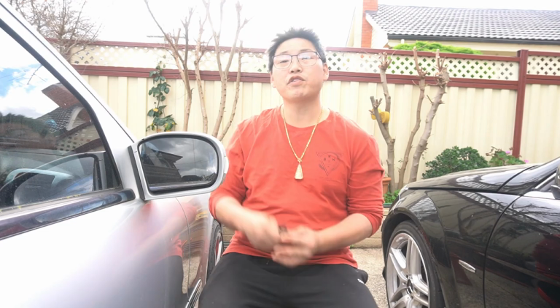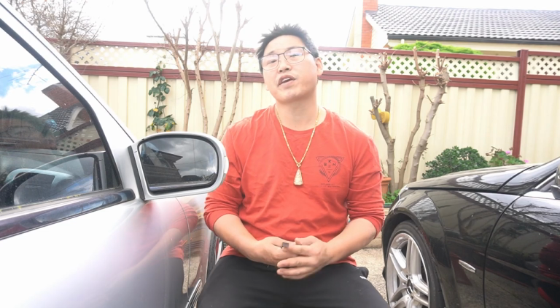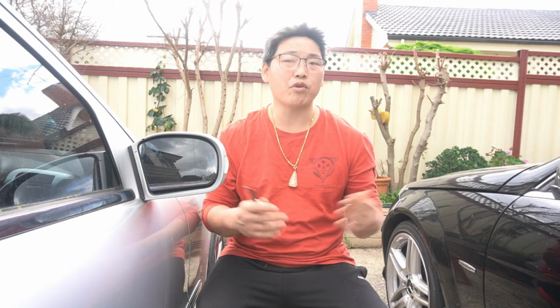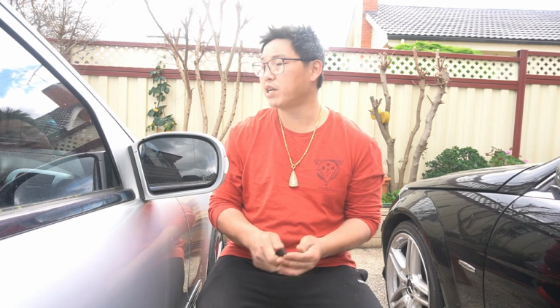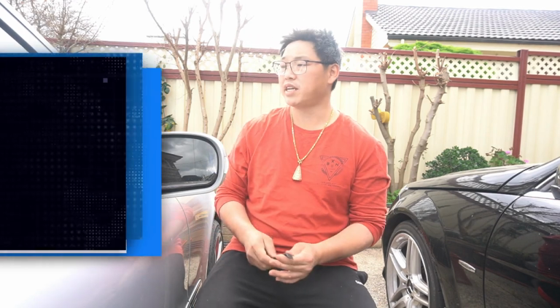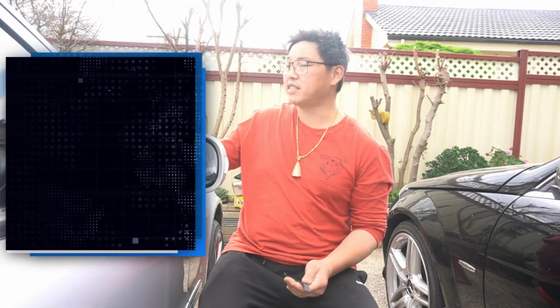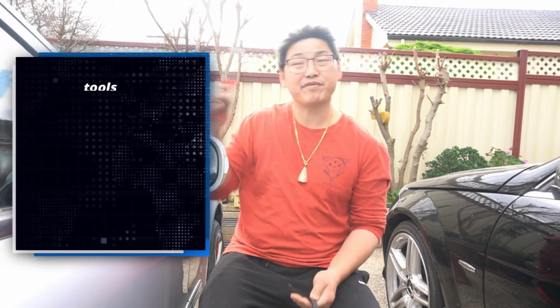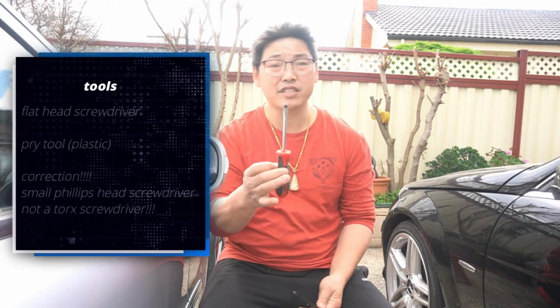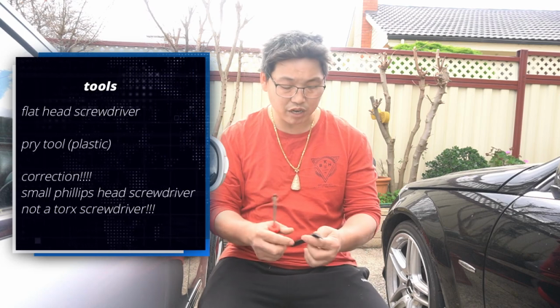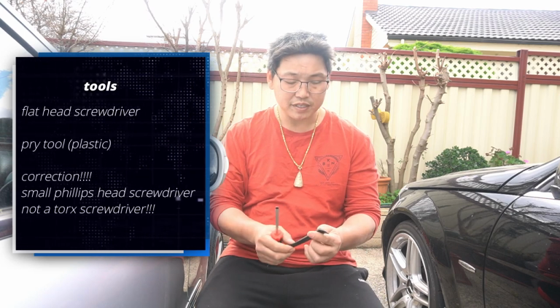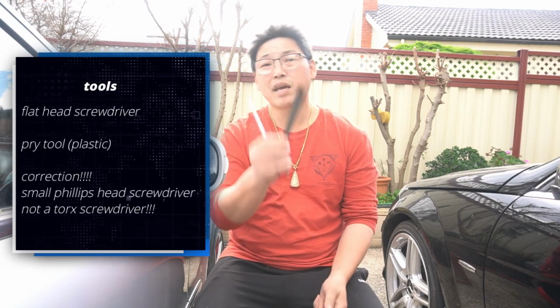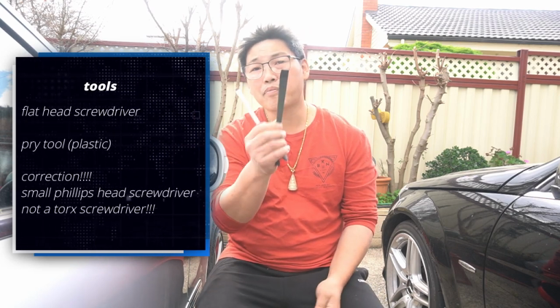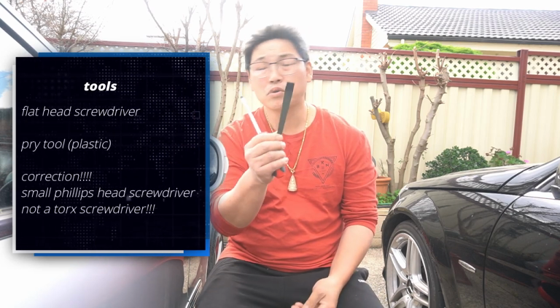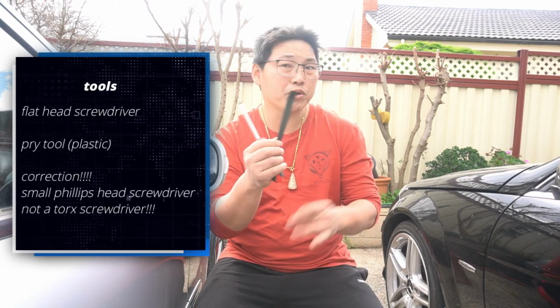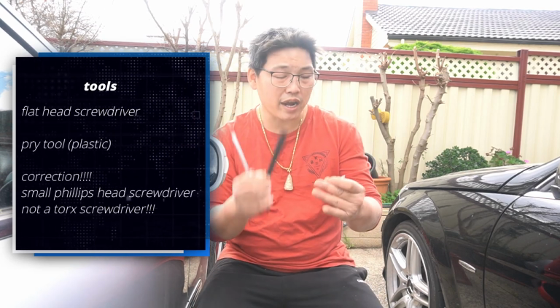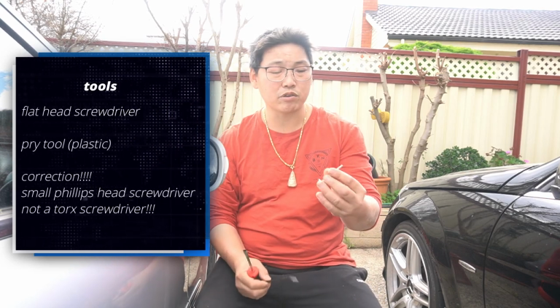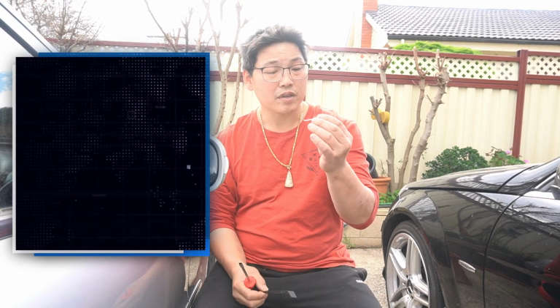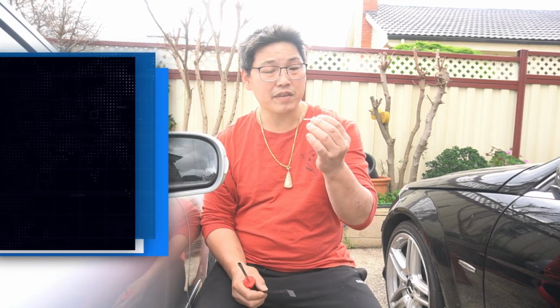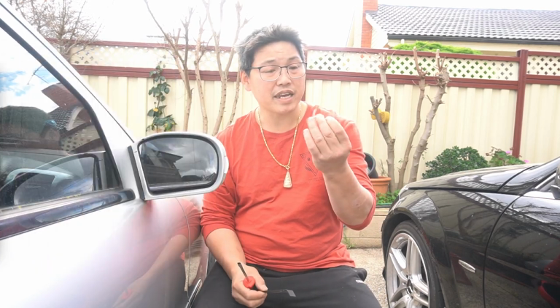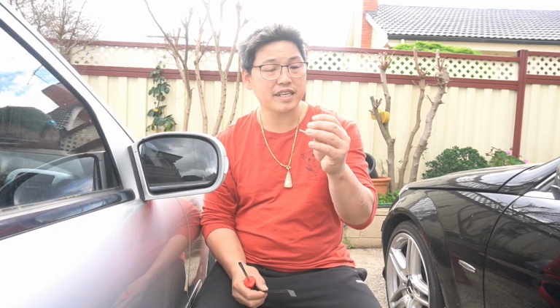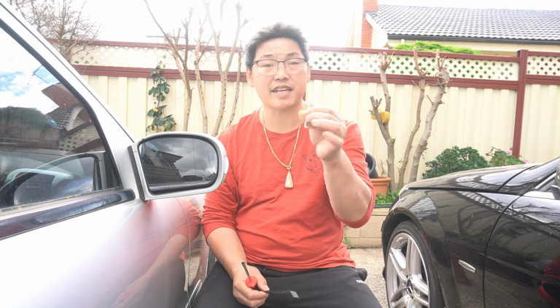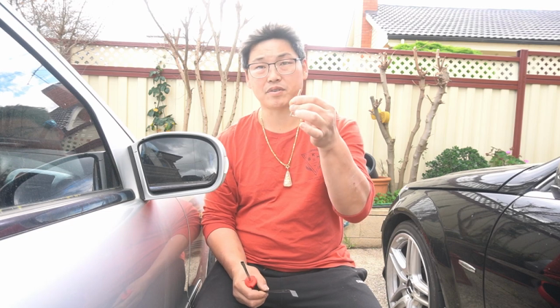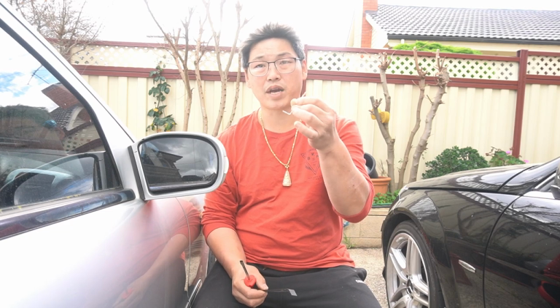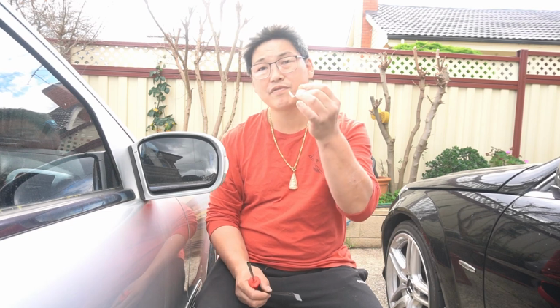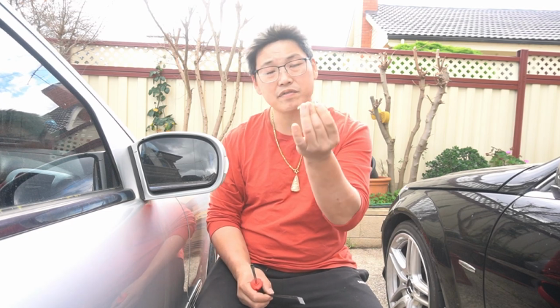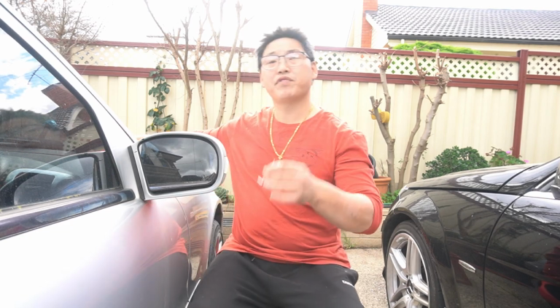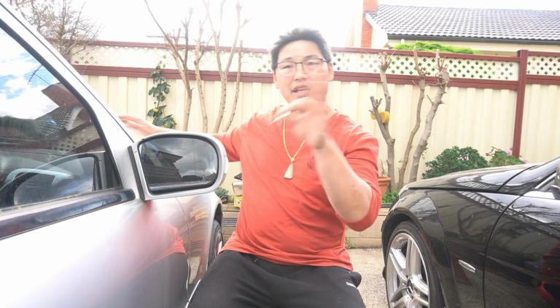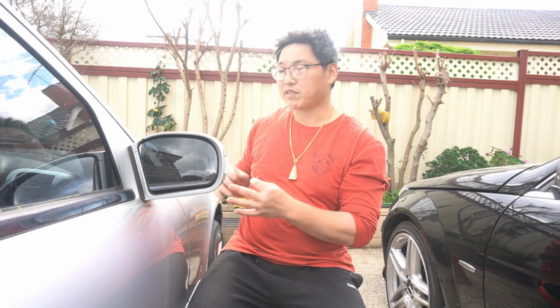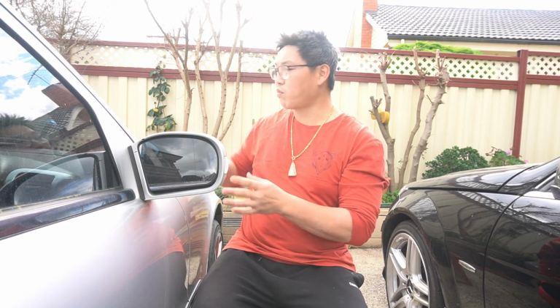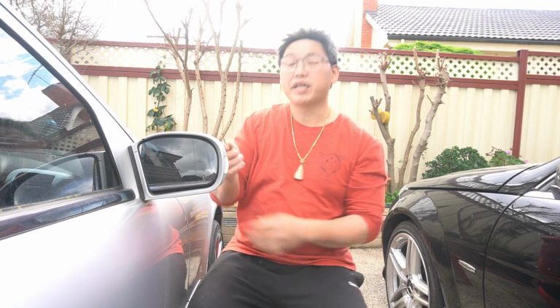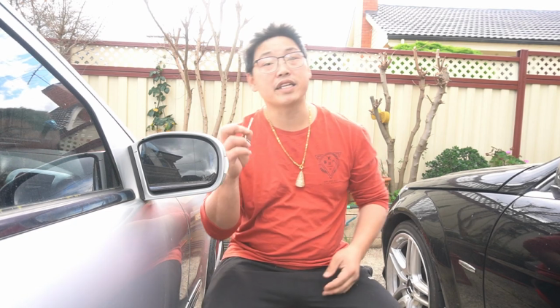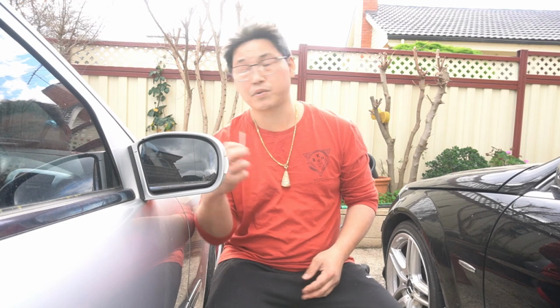For this modification, all you're really going to need is a flathead screwdriver, maybe a pry tool to help you pry, and I believe it is a T10 or a T5 — I'll confirm that later once we get into it.